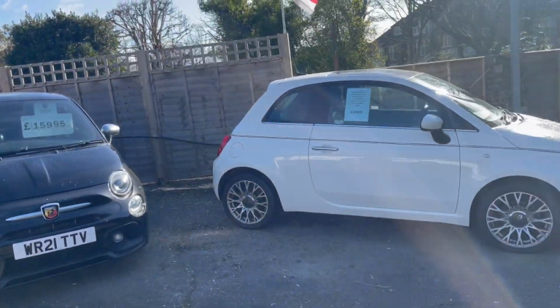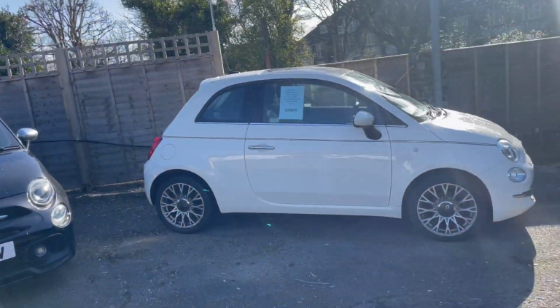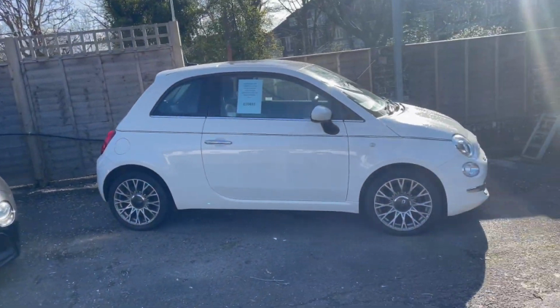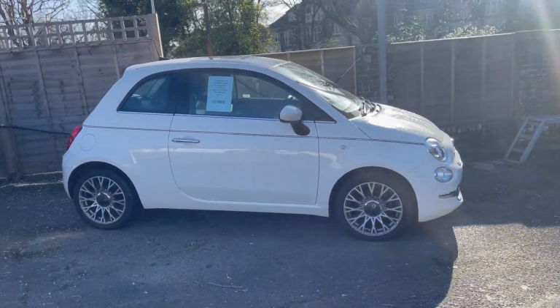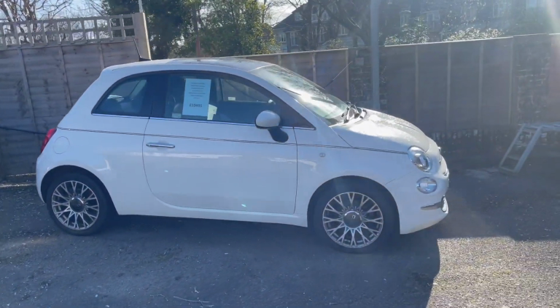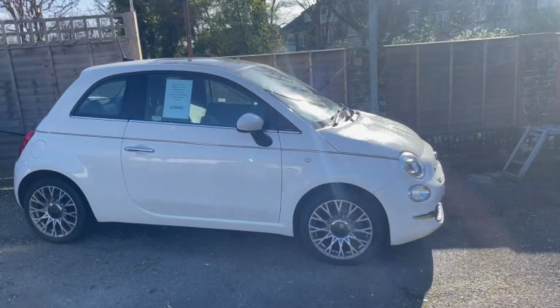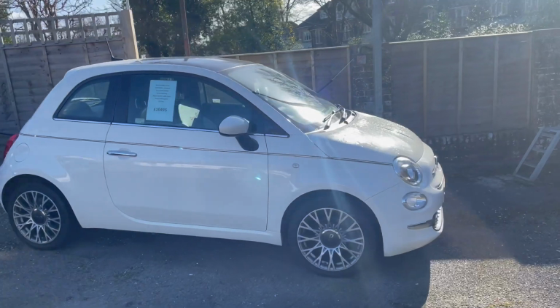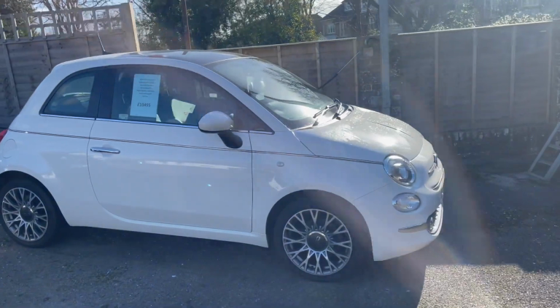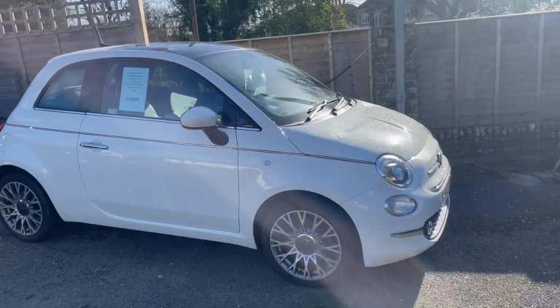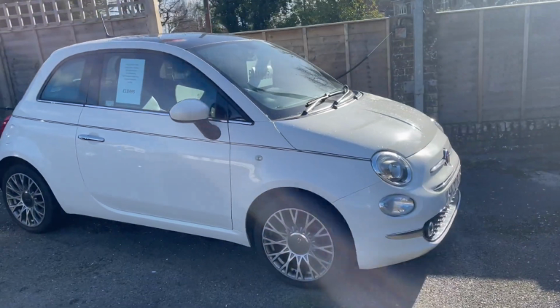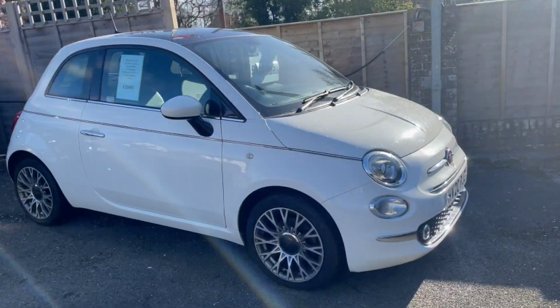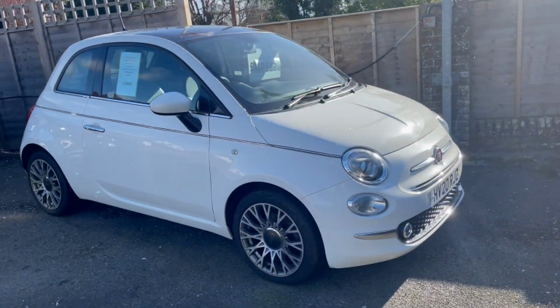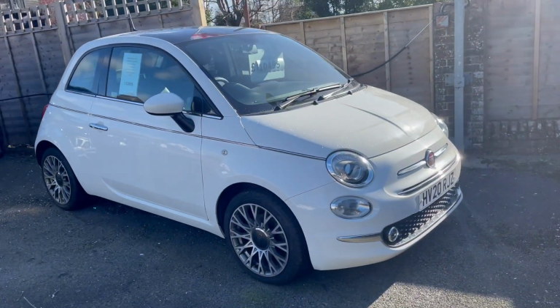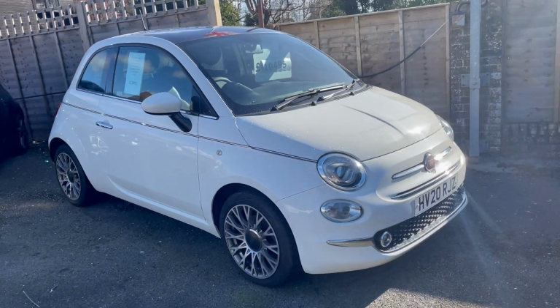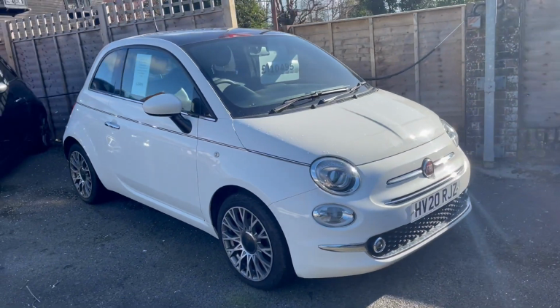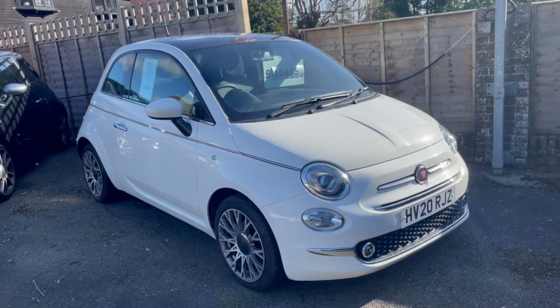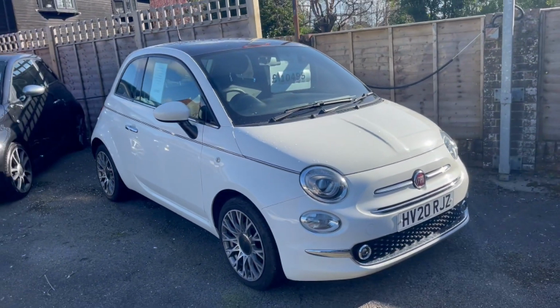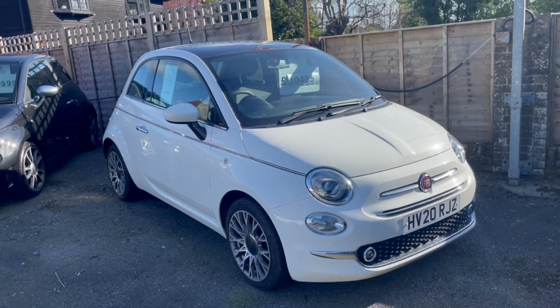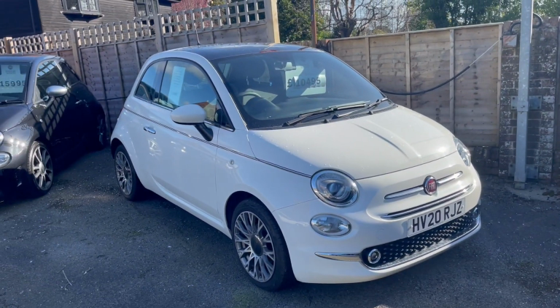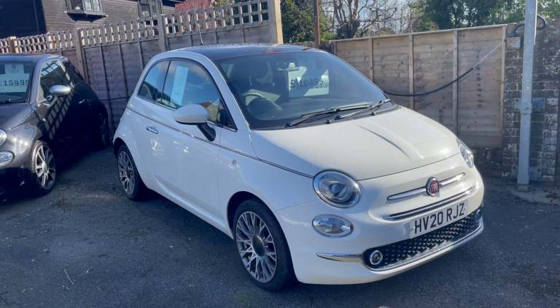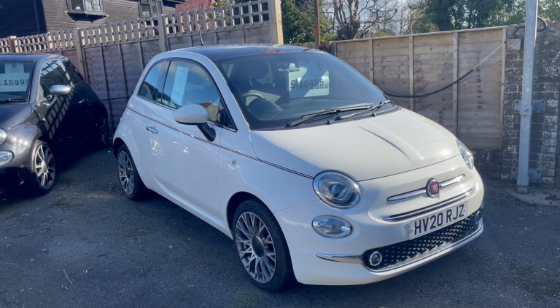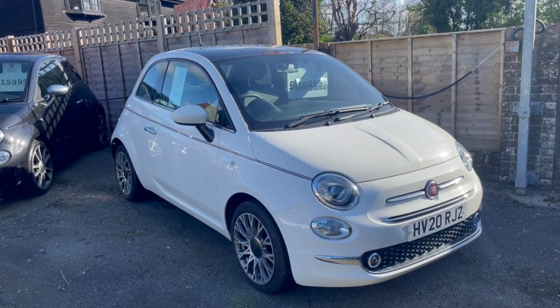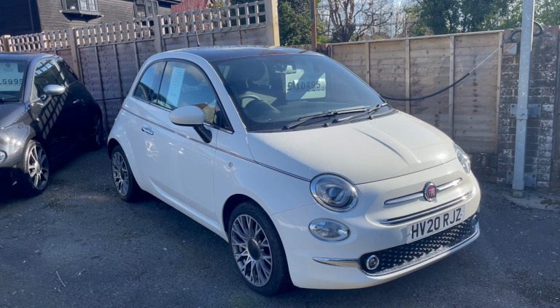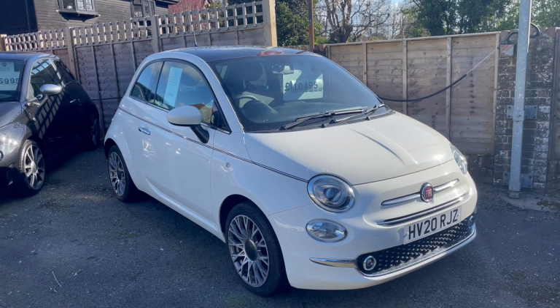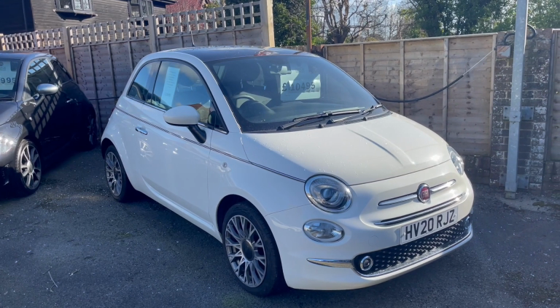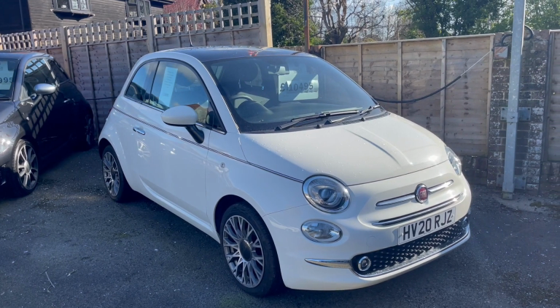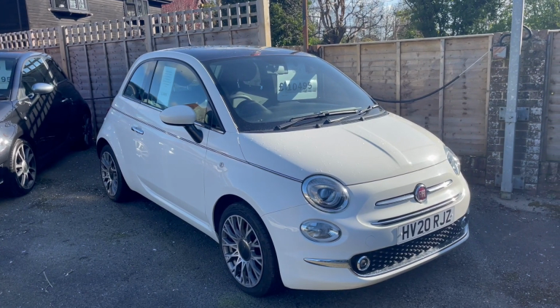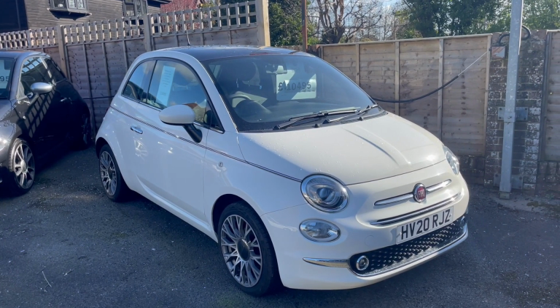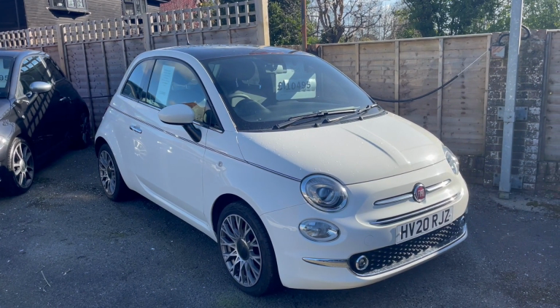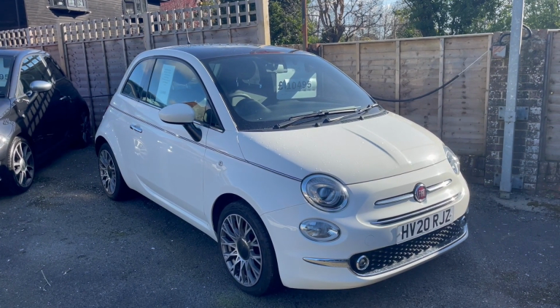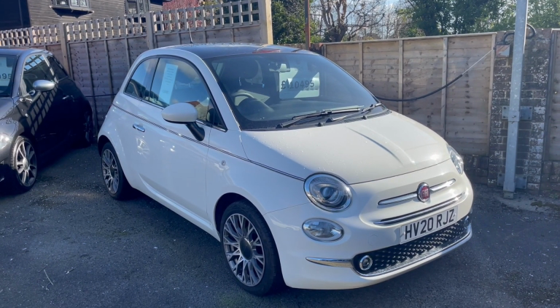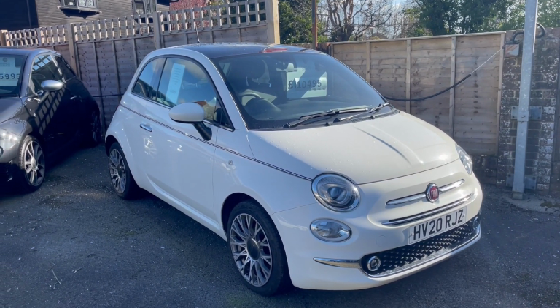This is nice — a Fiat 500 1.2 Star, 20 plate. That was a top-of-the-range car when it was new.